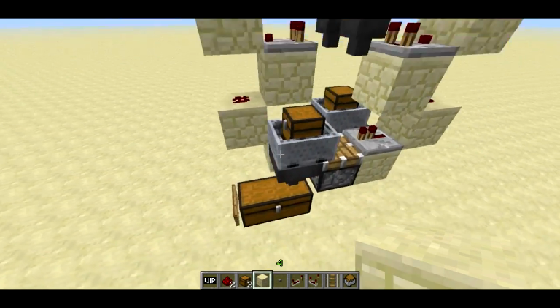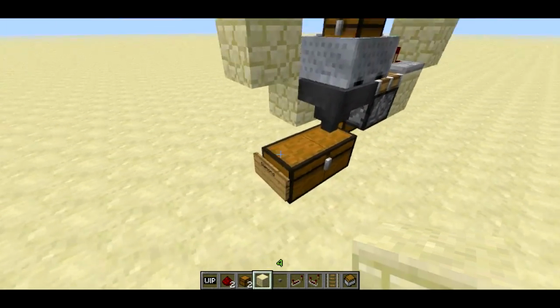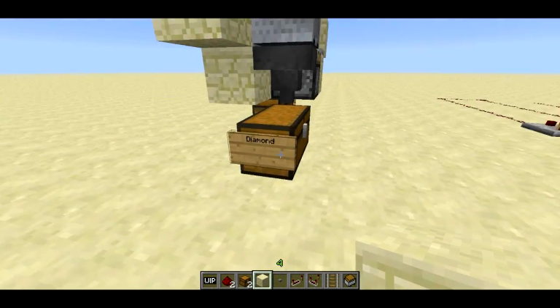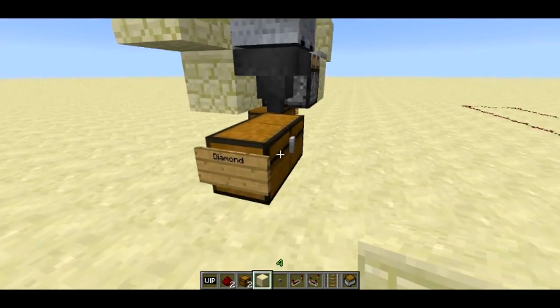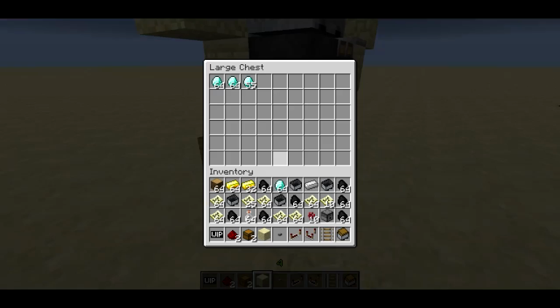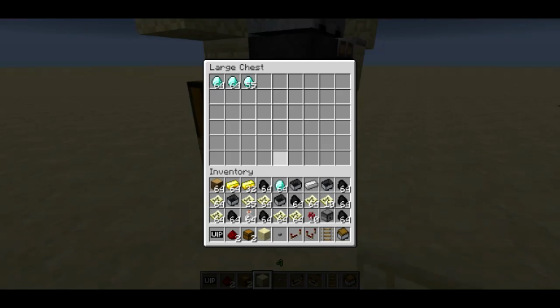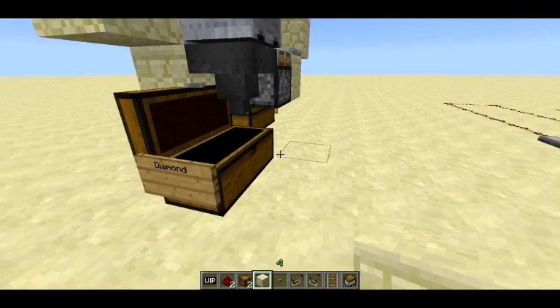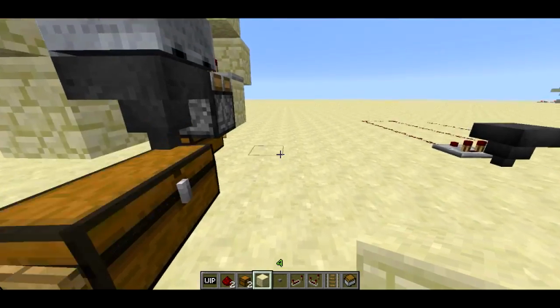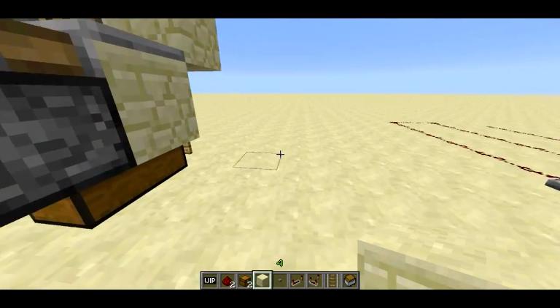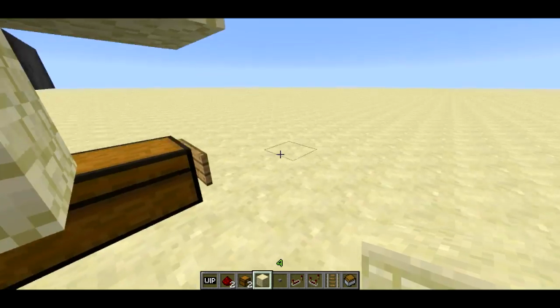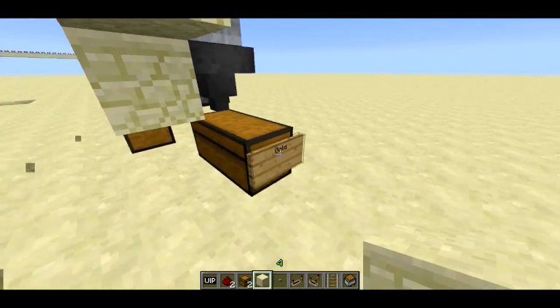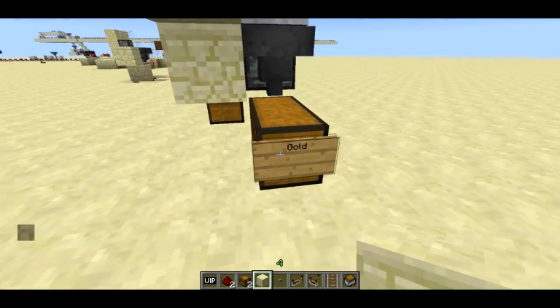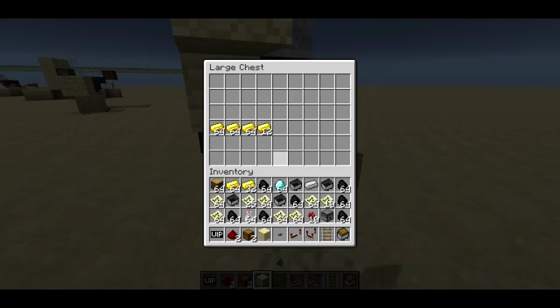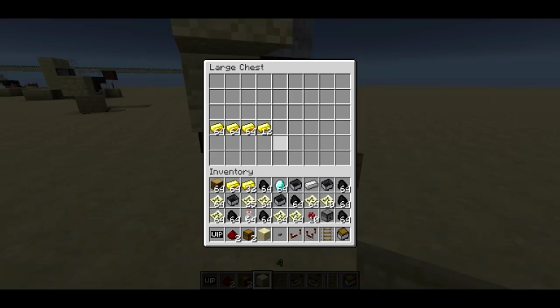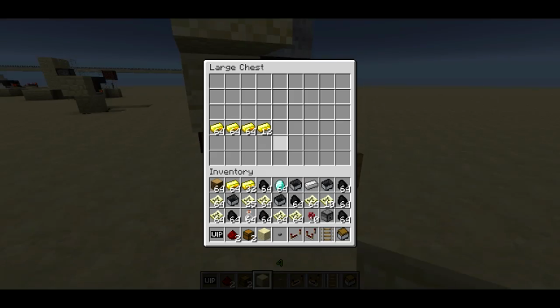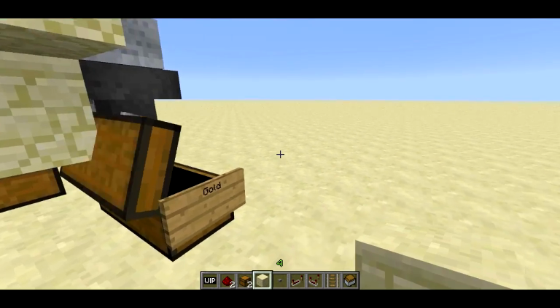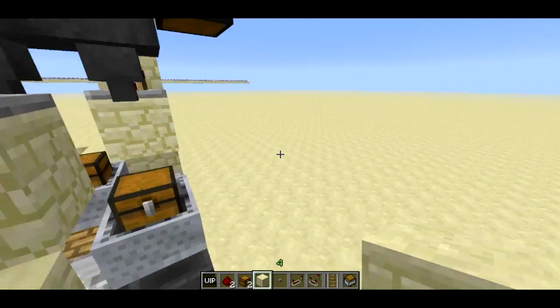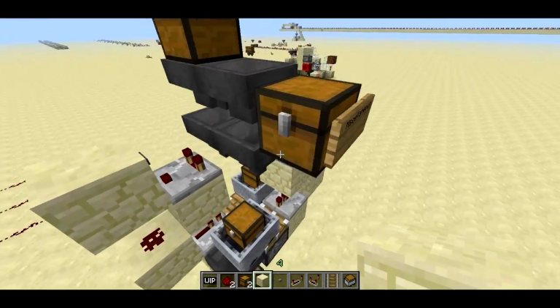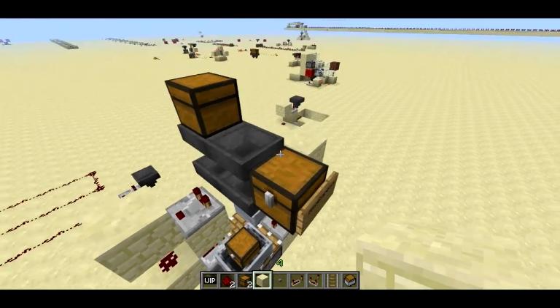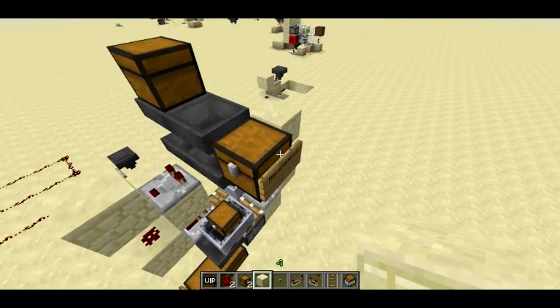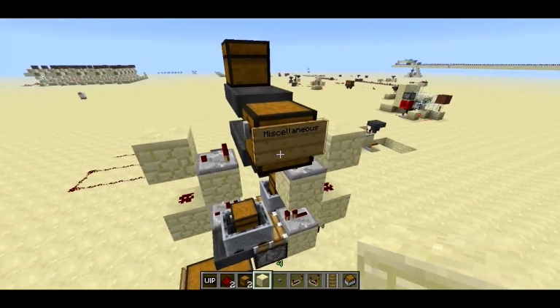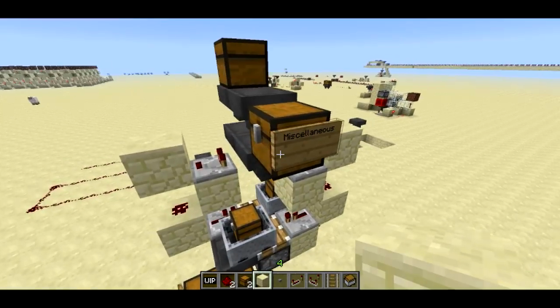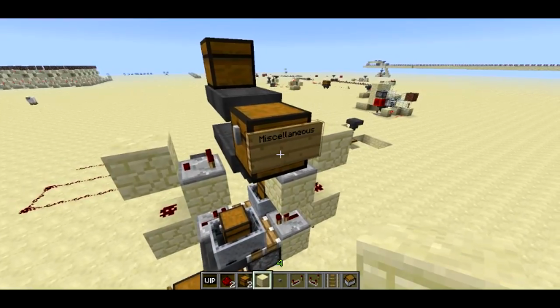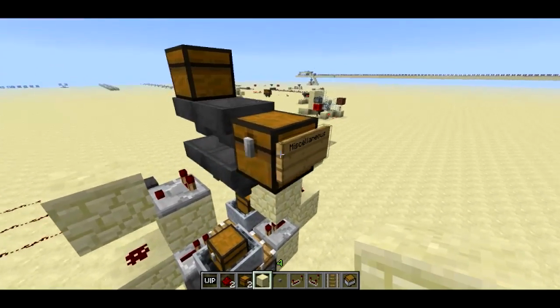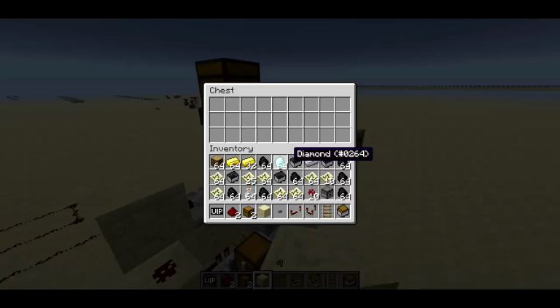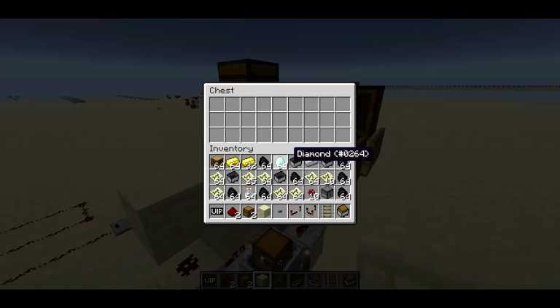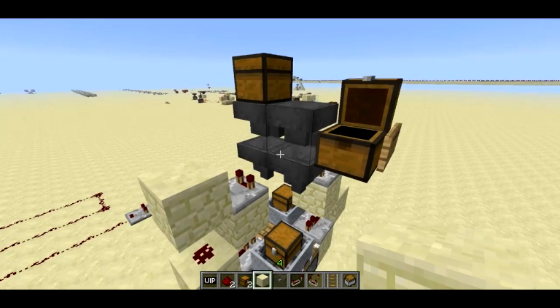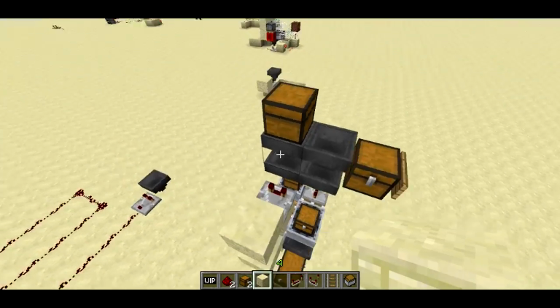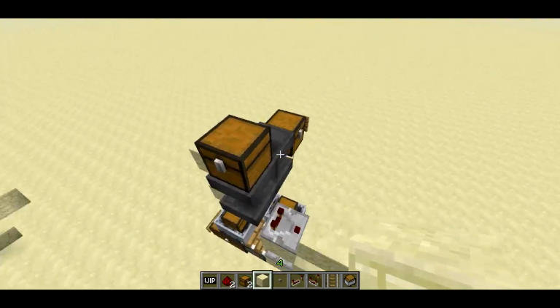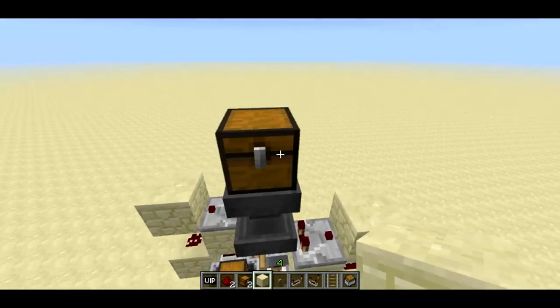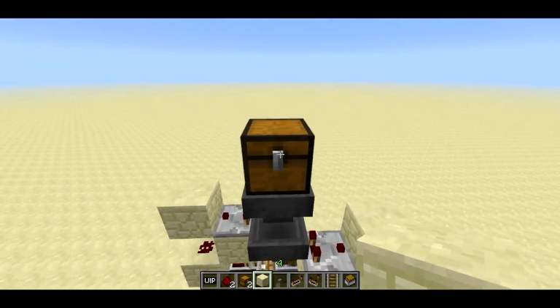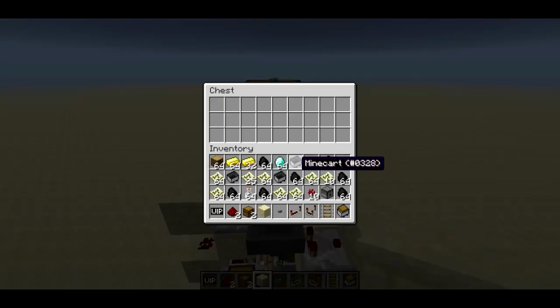We have a diamond chest here, this is where all the diamonds are going to go. We've got another gold chest here, this is where all the gold's going to go. Anything else is going to go into this miscellaneous chest. Let me go ahead and put some items in here.